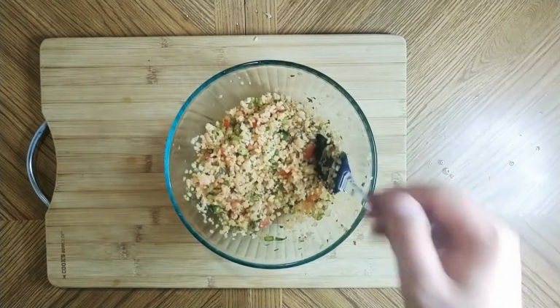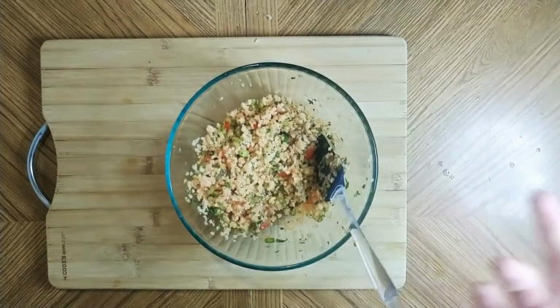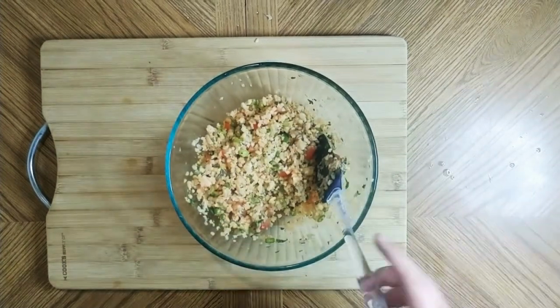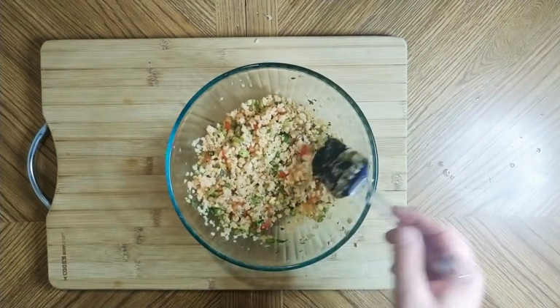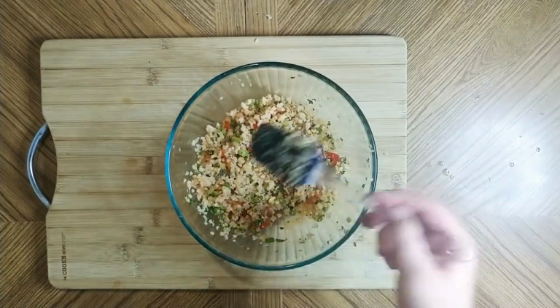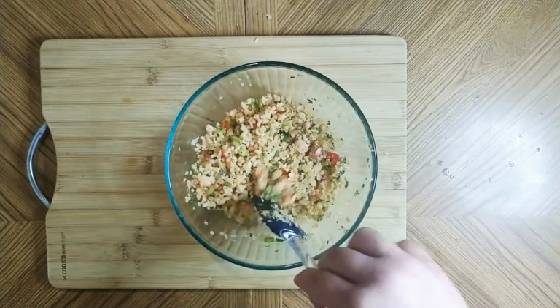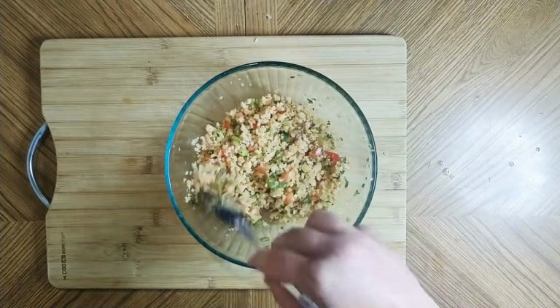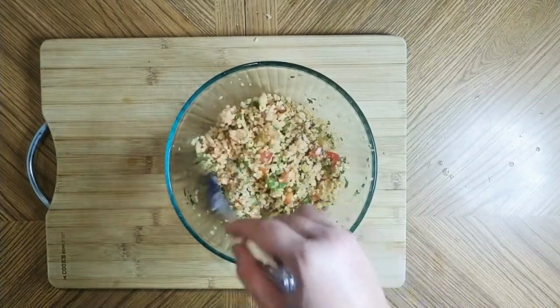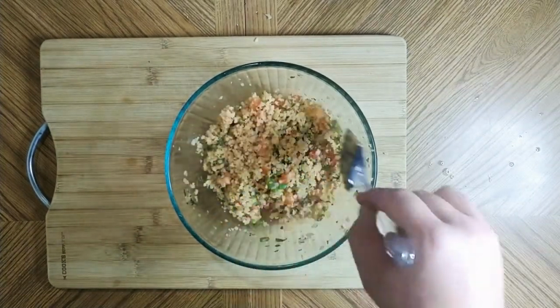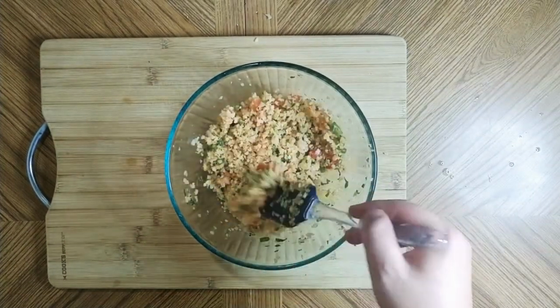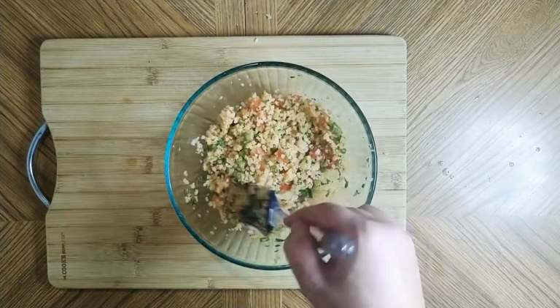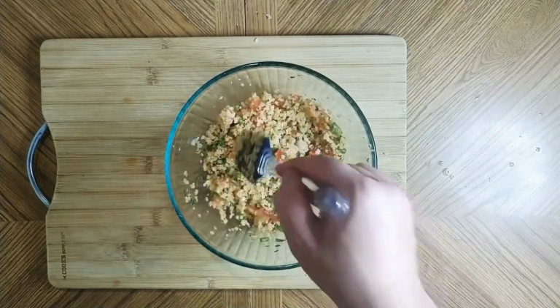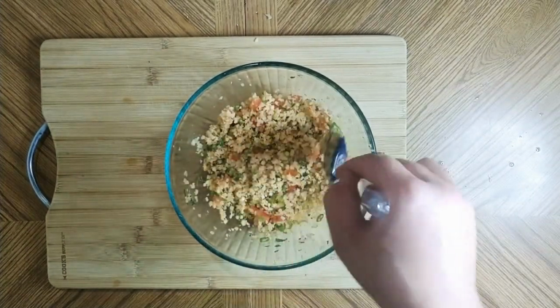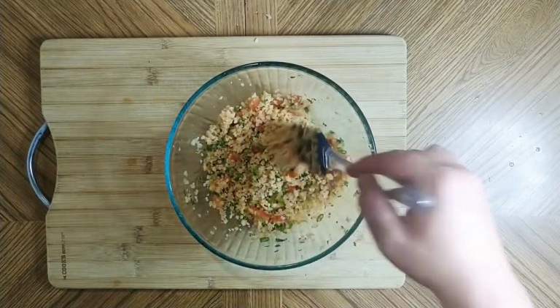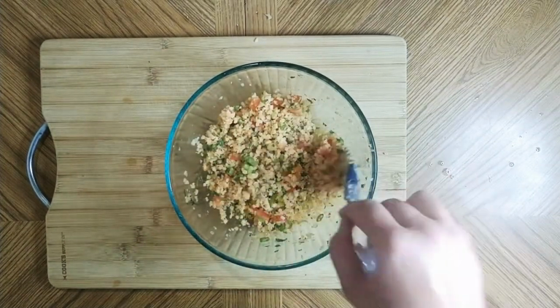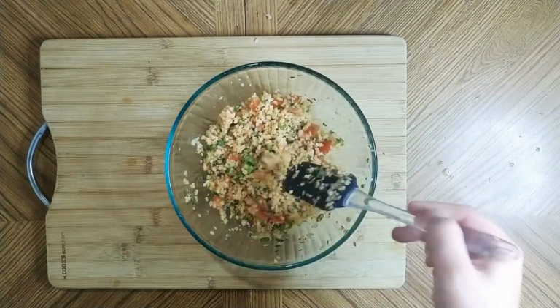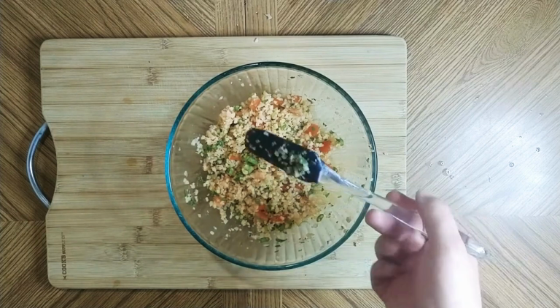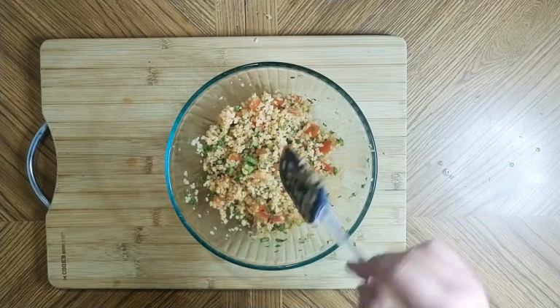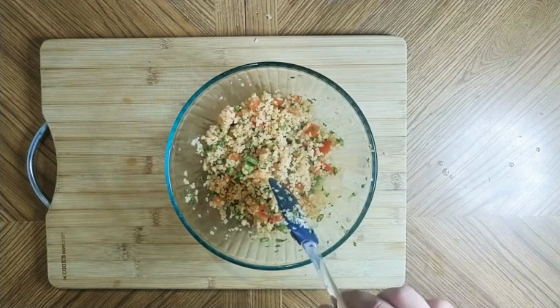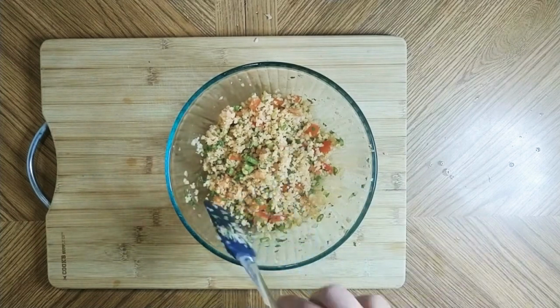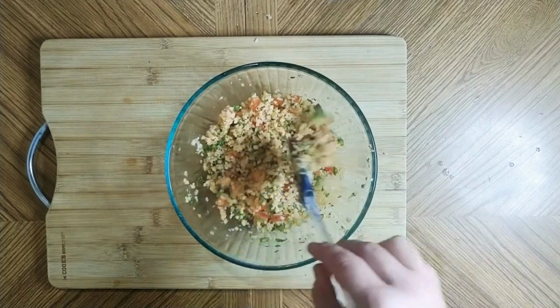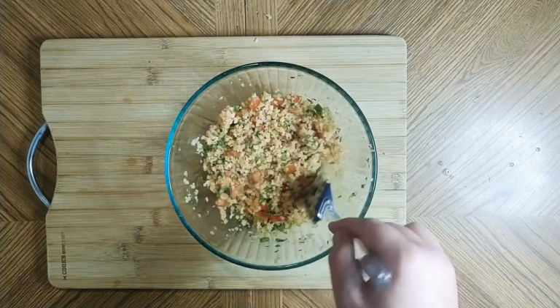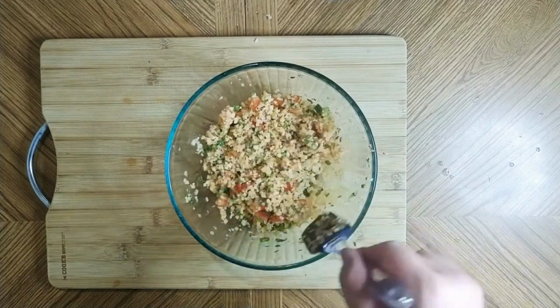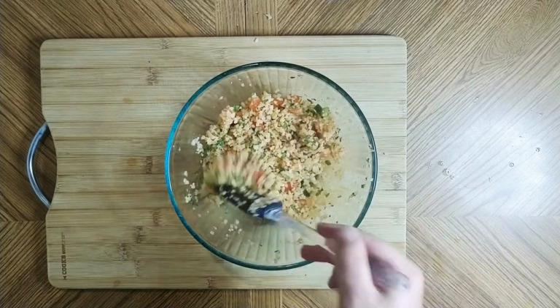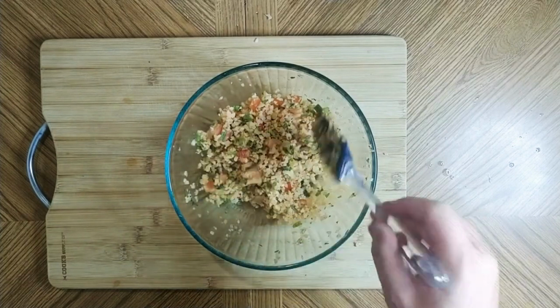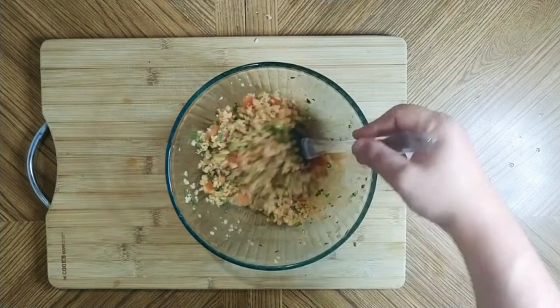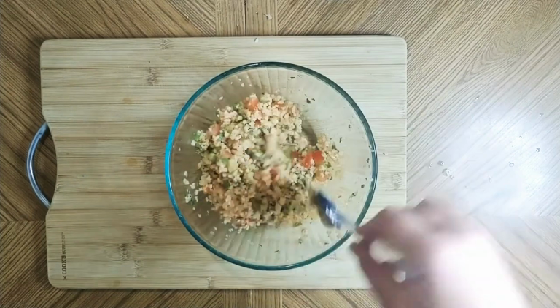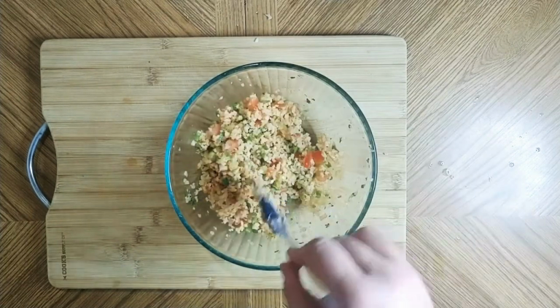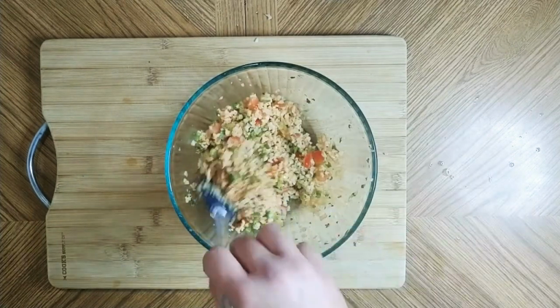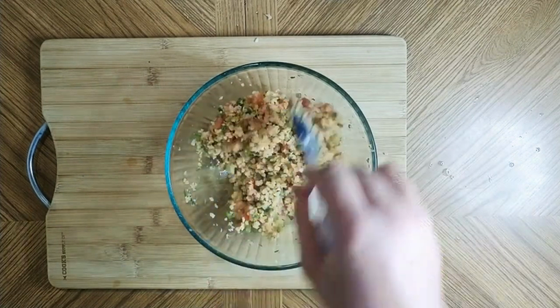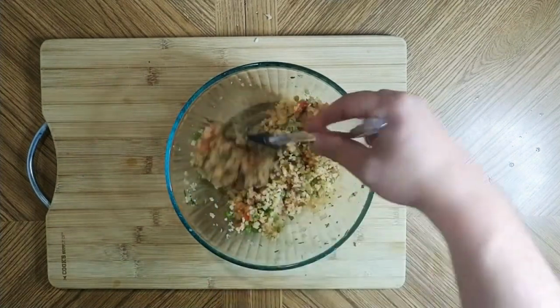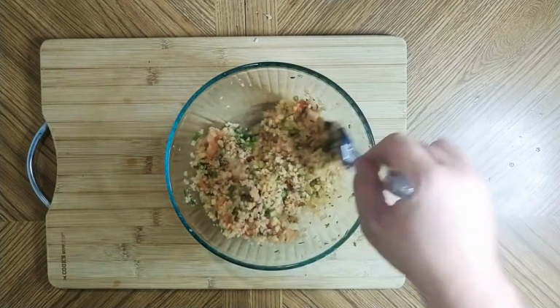And voila — there you go, that's it! Makes about three decent sized servings. That's all there is to it.